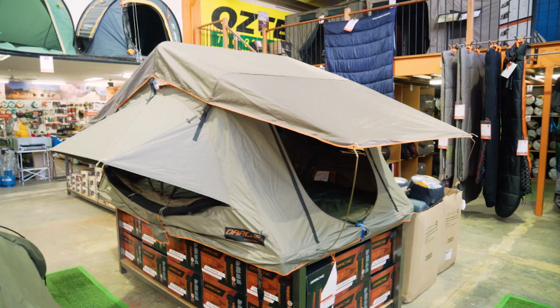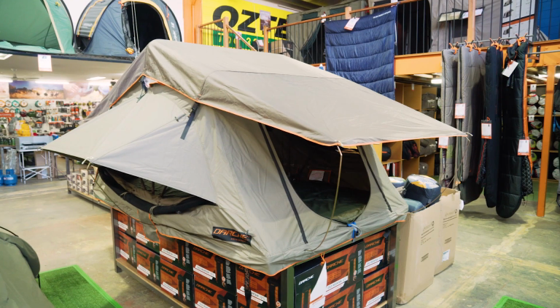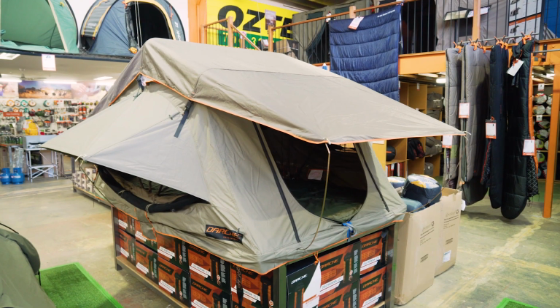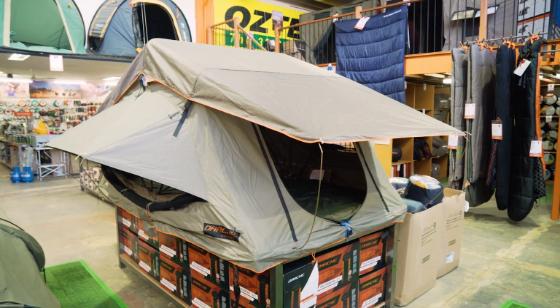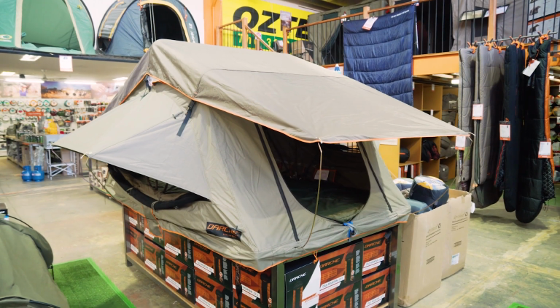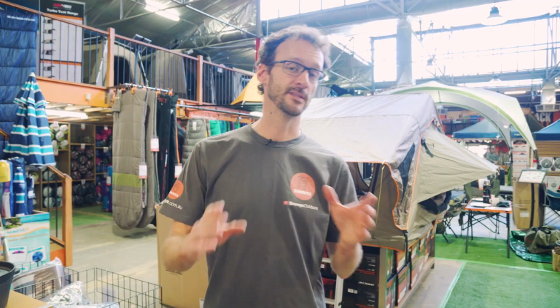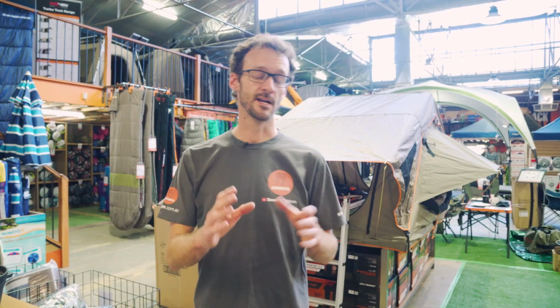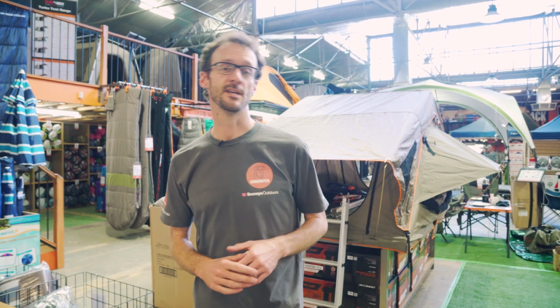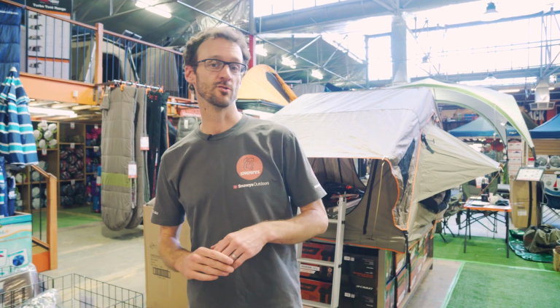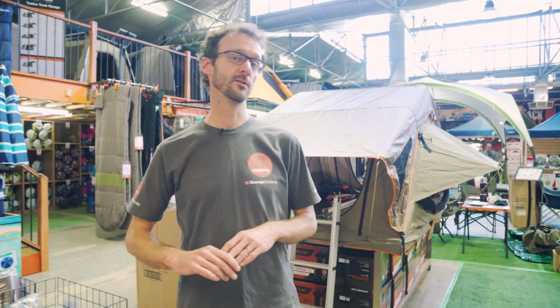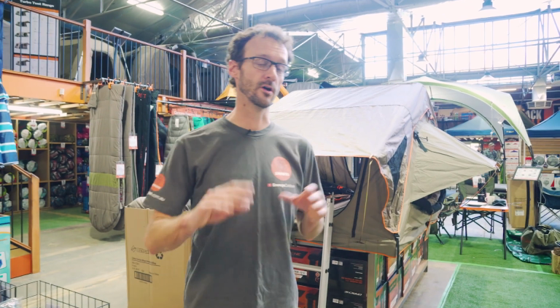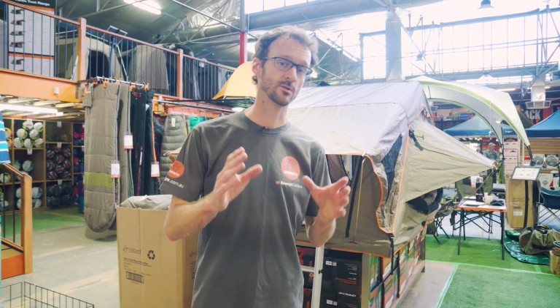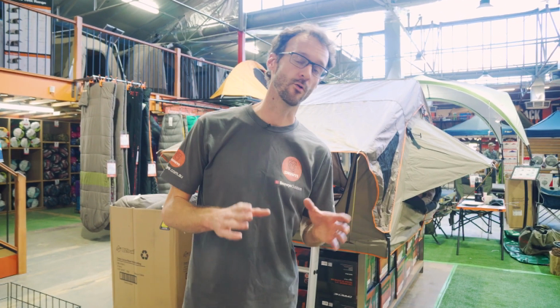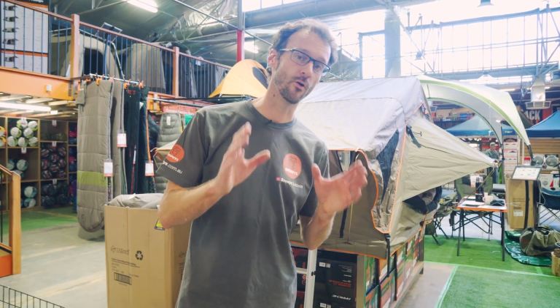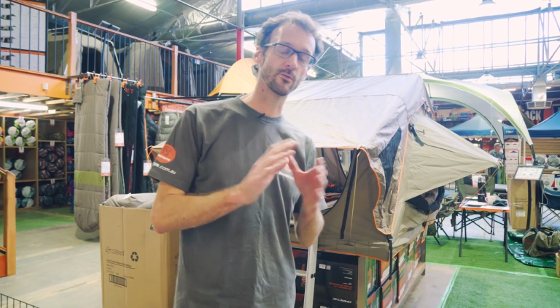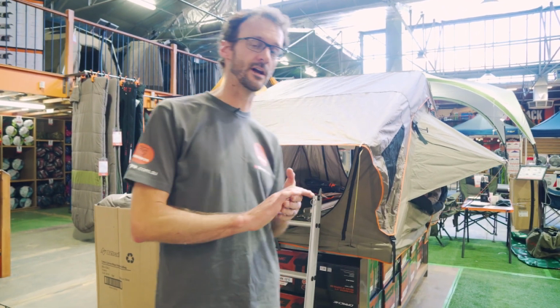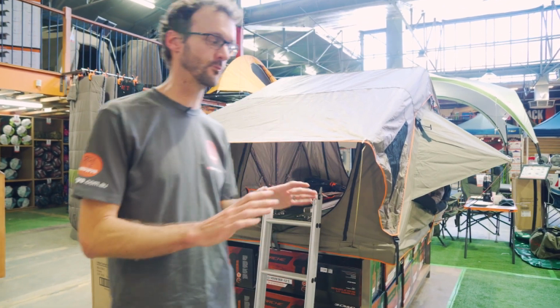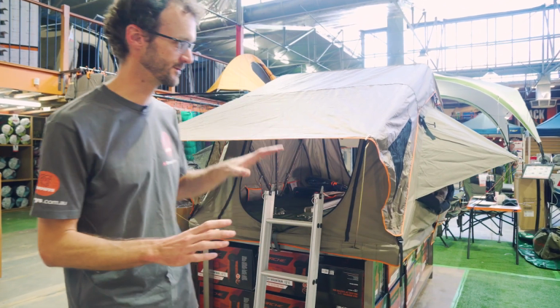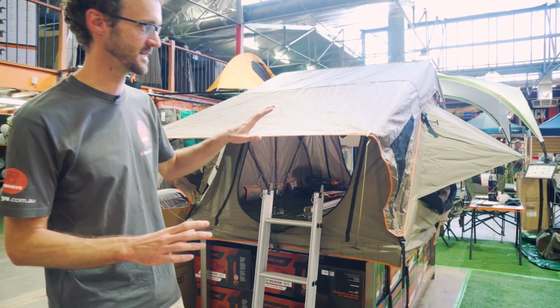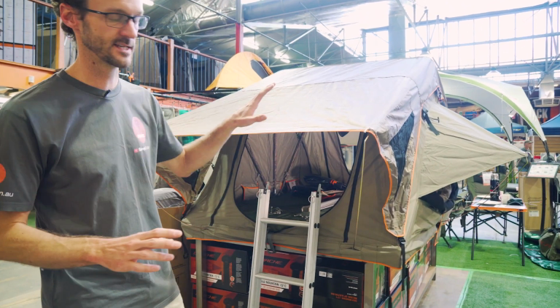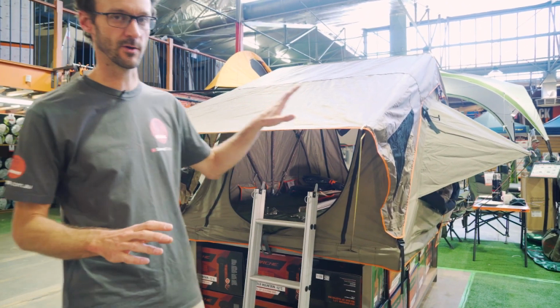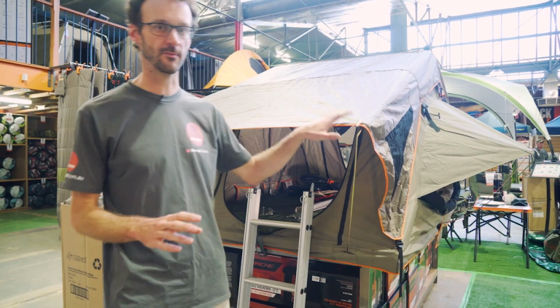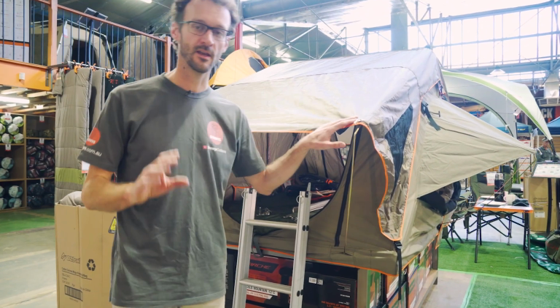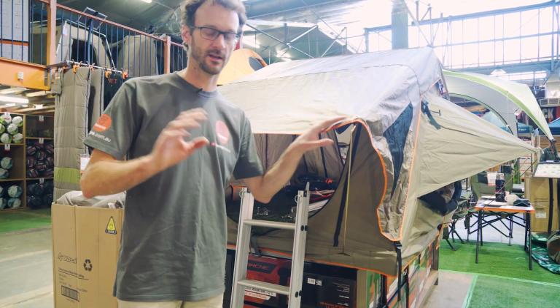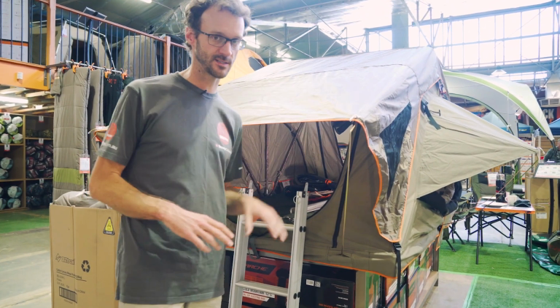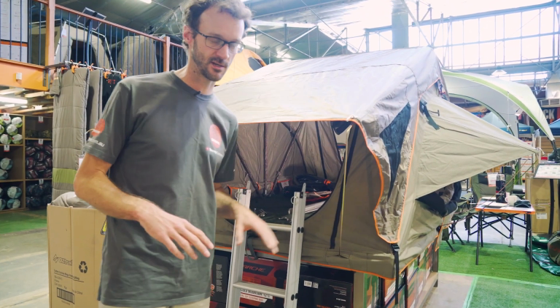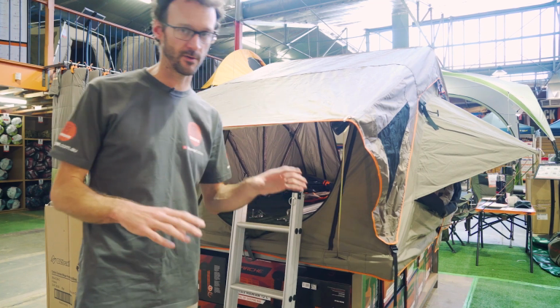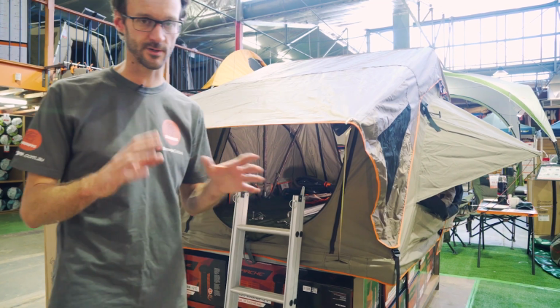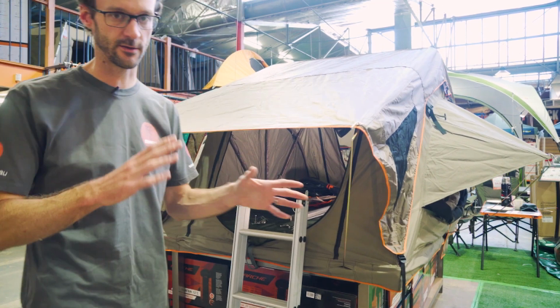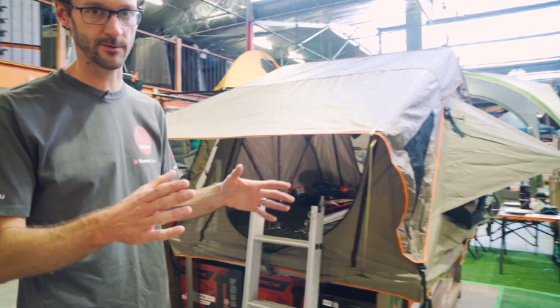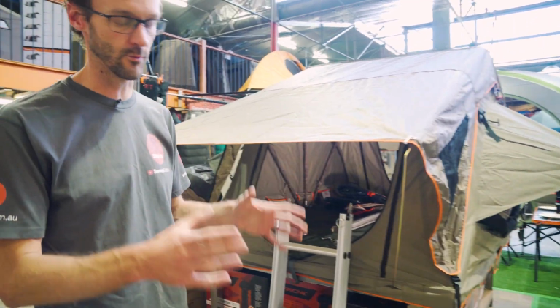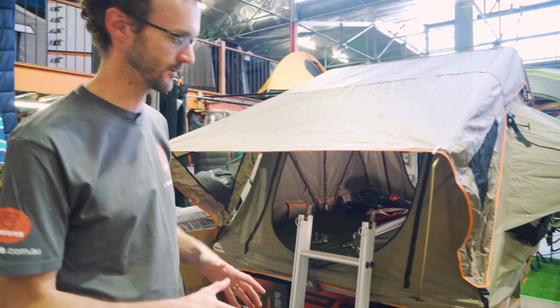Ben from Sales here today with the Darche Intrepidore 2 or 1400 rooftop tent set up behind me in our Keswick showroom, and I want to take you for a bit of a walkthrough.